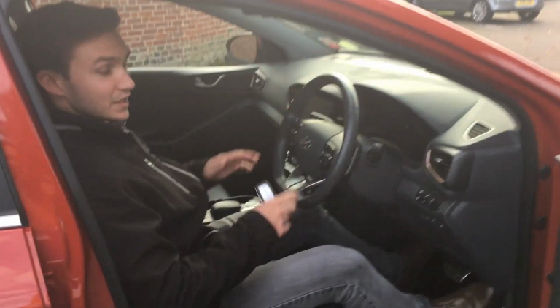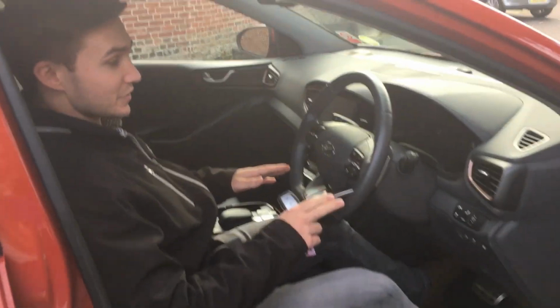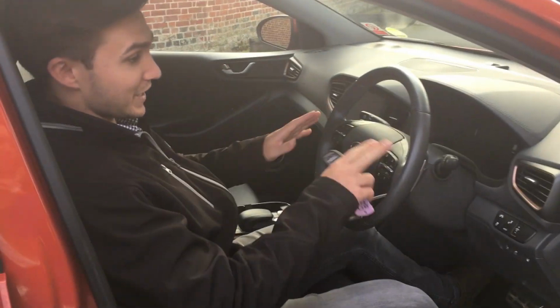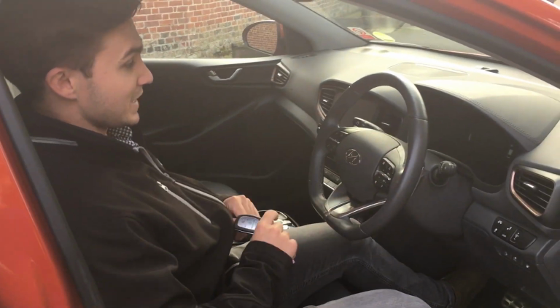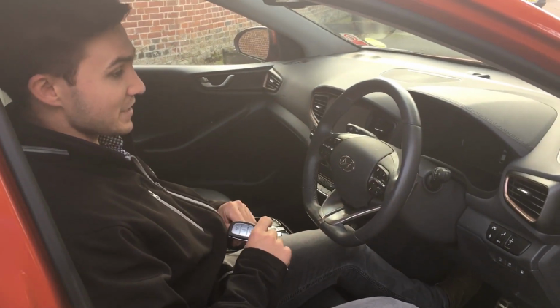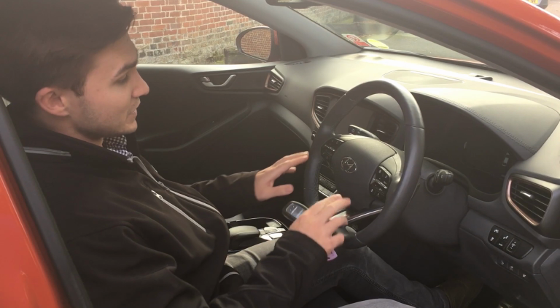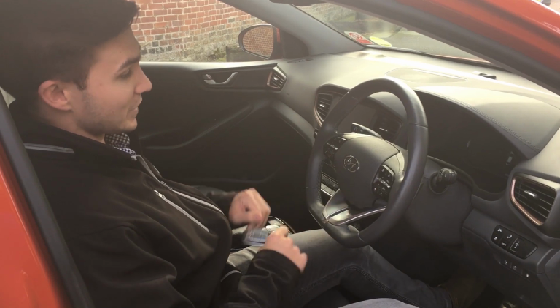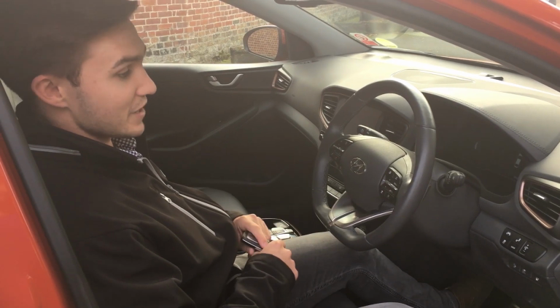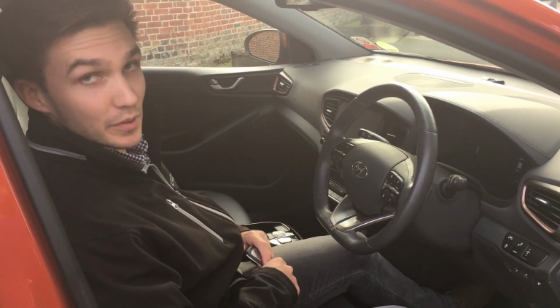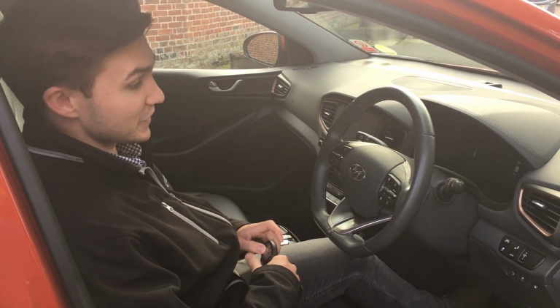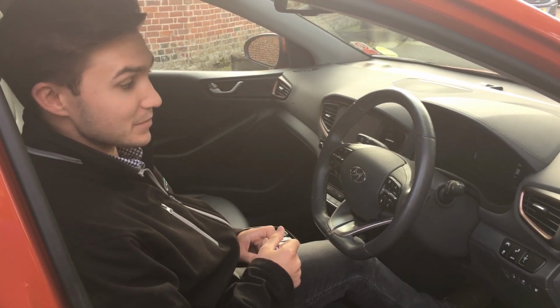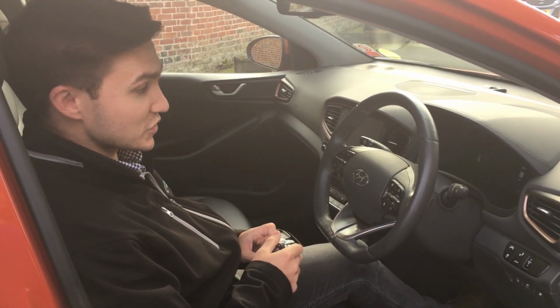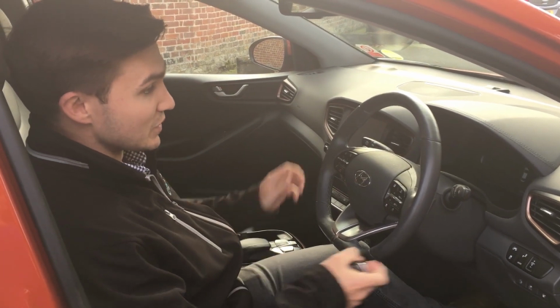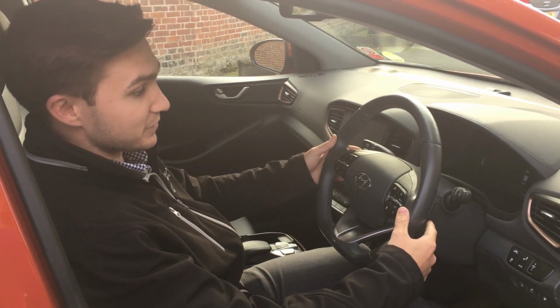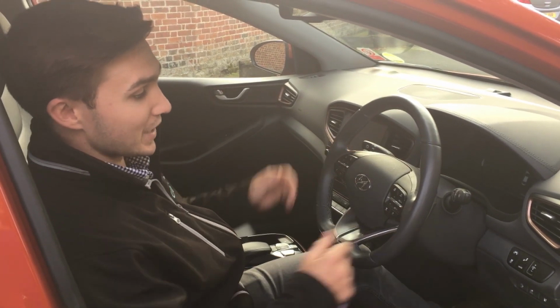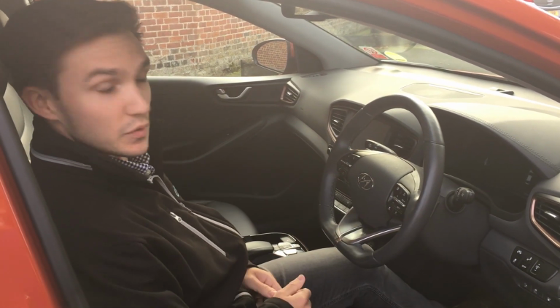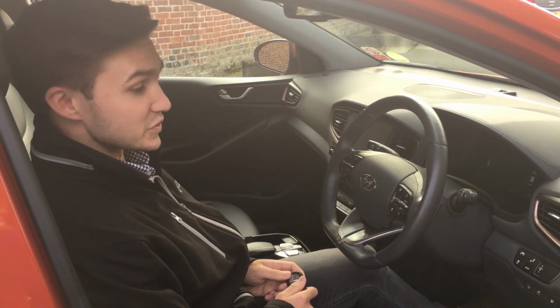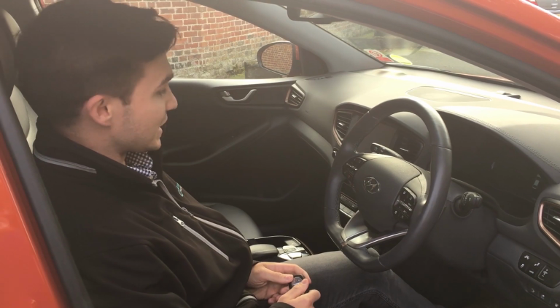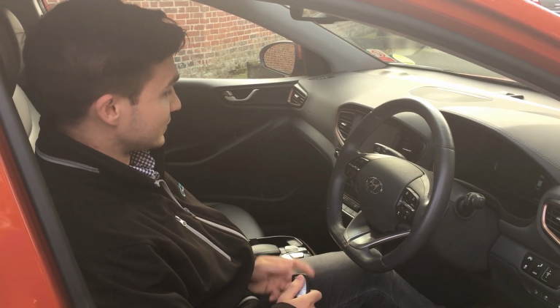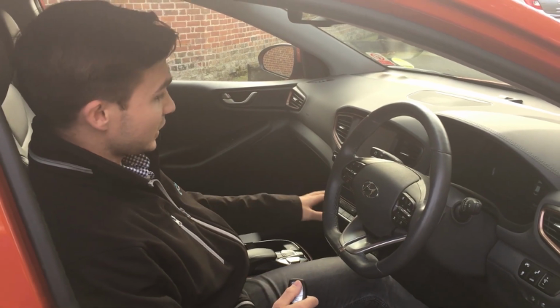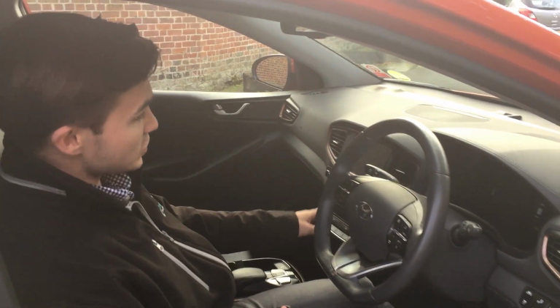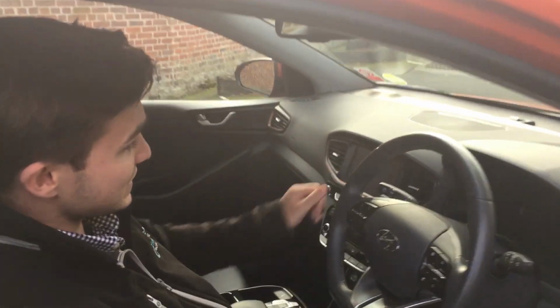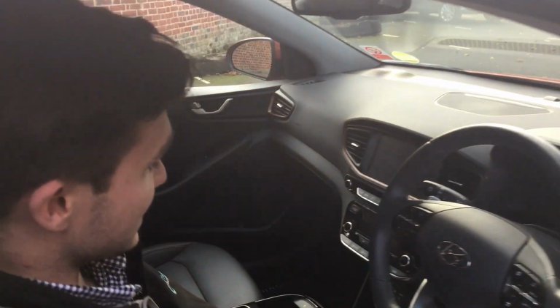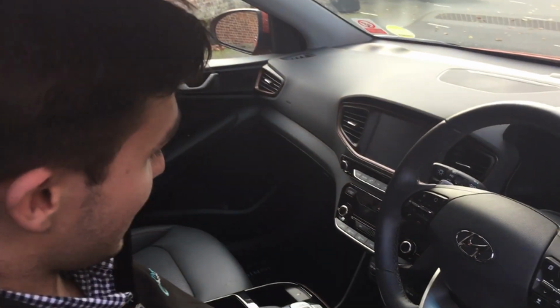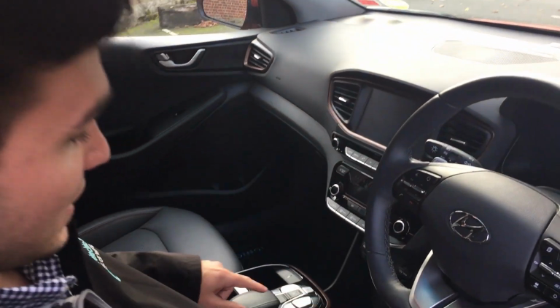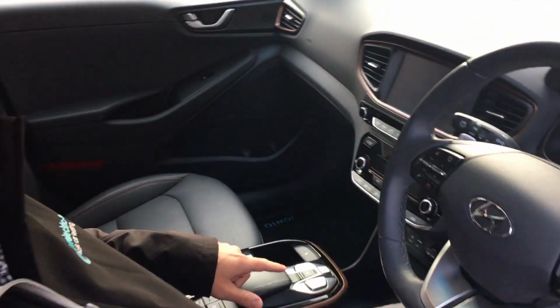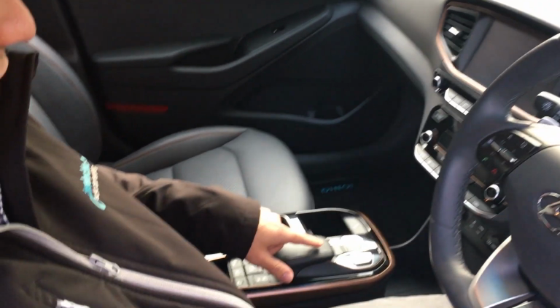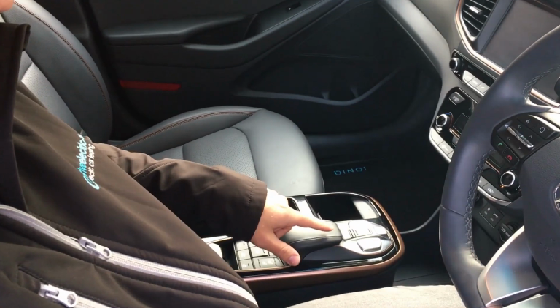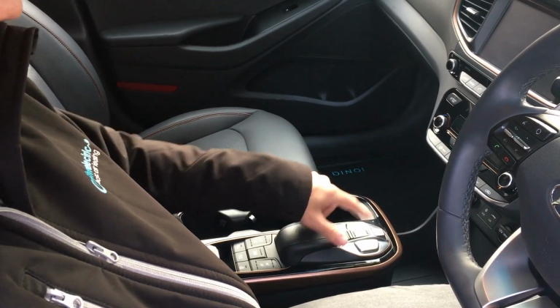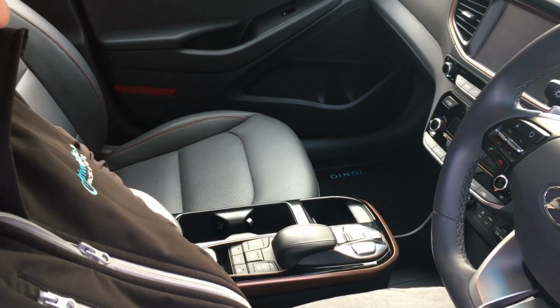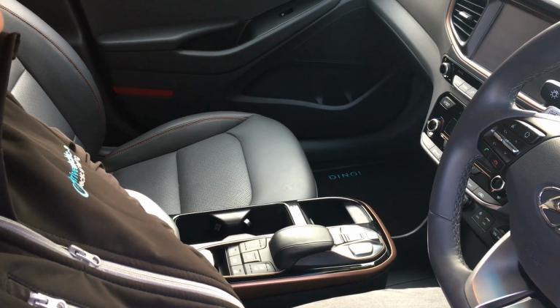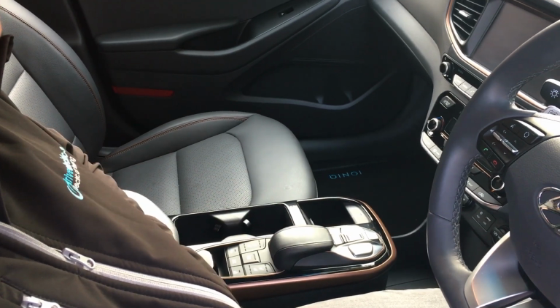The steering wheel again has heated leather, and you've got buttons on there for both your Bluetooth and your adaptive cruise control, and flappy paddles for the regenerative braking. Climate control and sat-nav in the center, and there's no gear stick at all — it's just buttons for the gears.